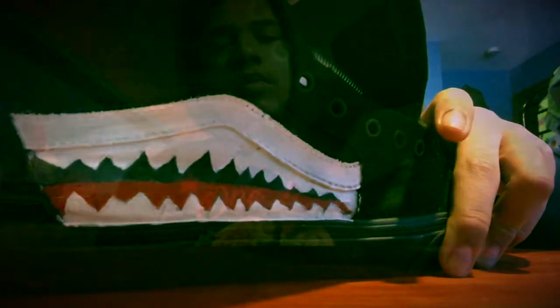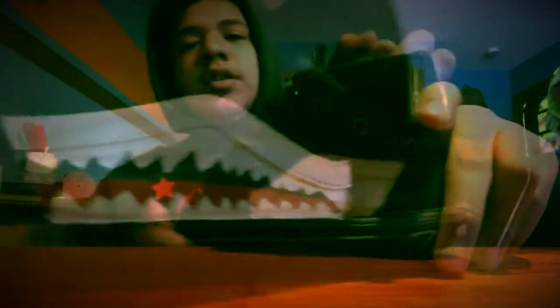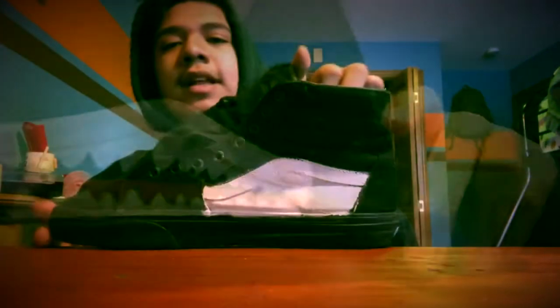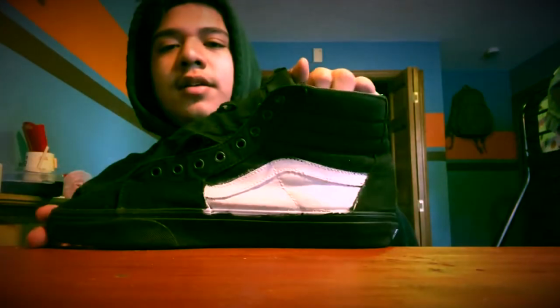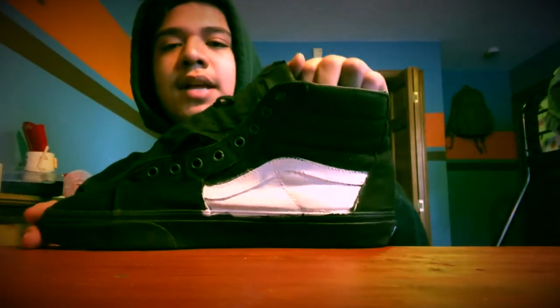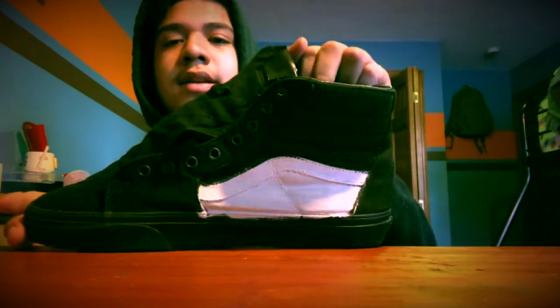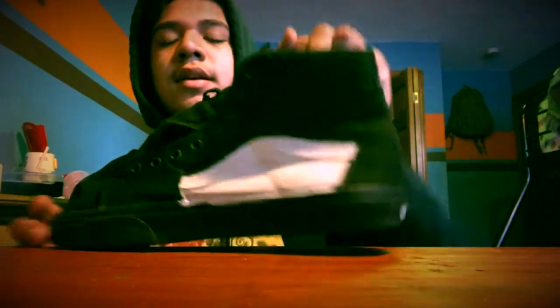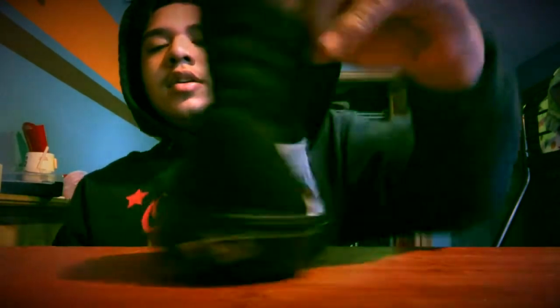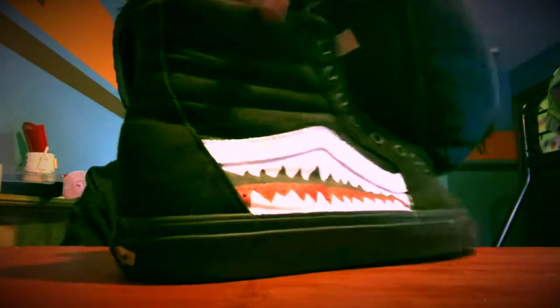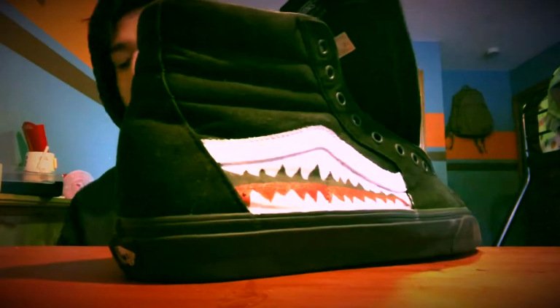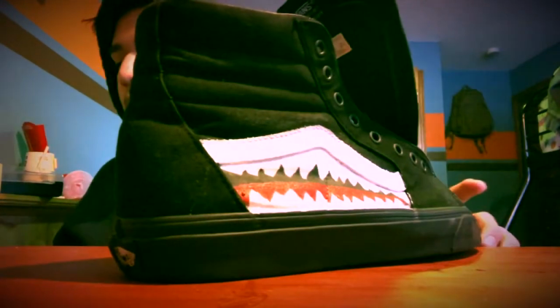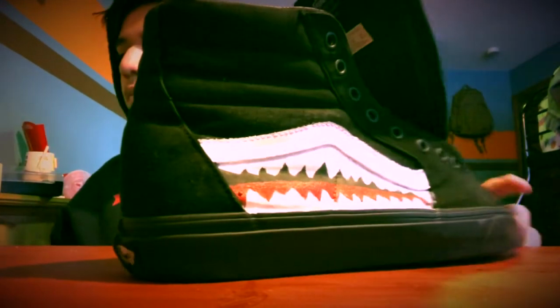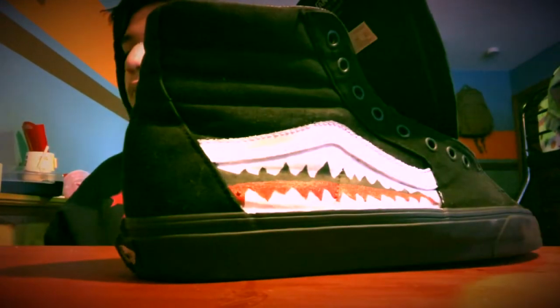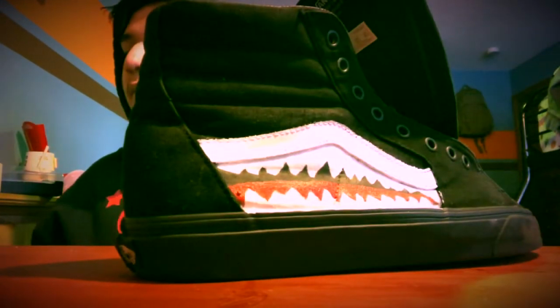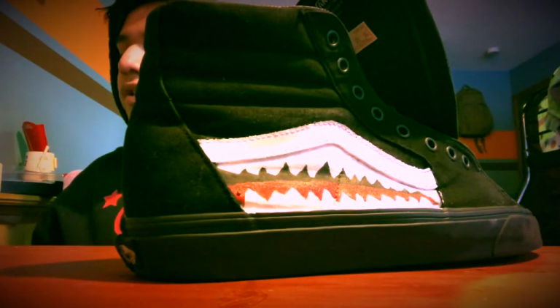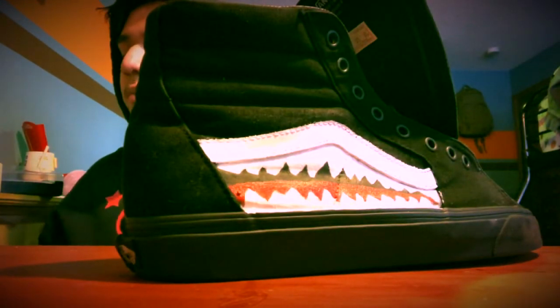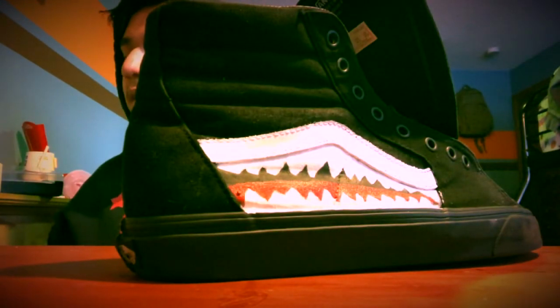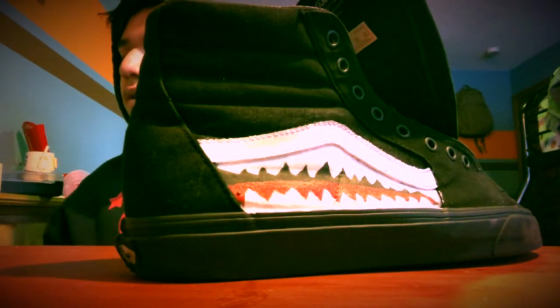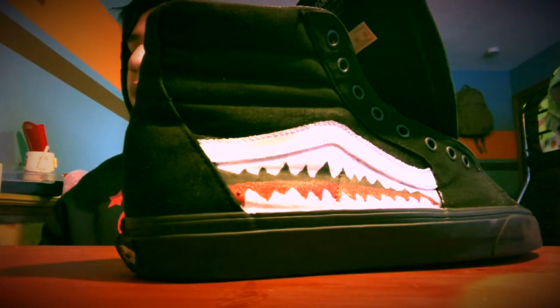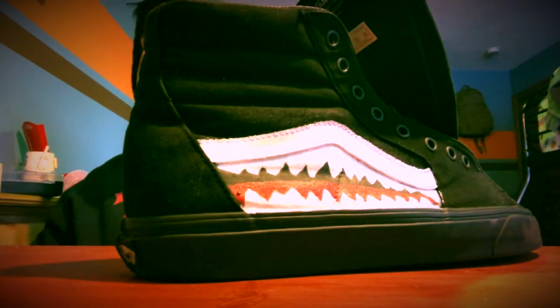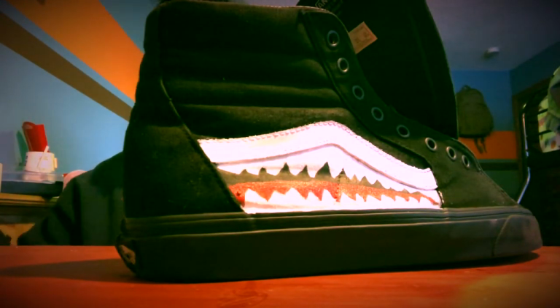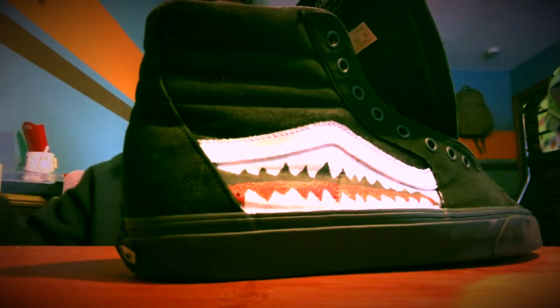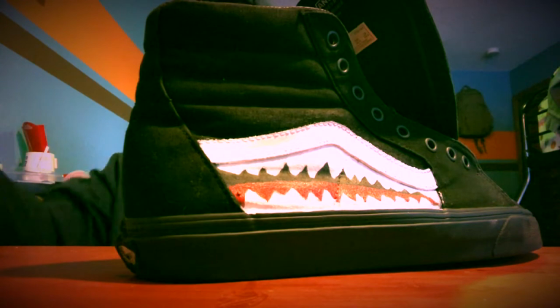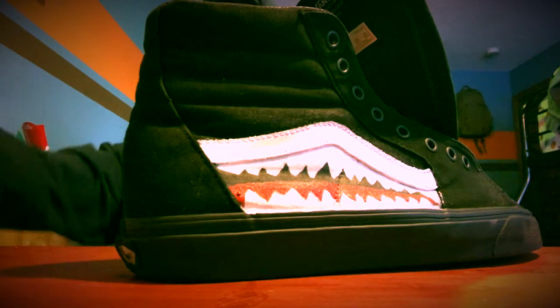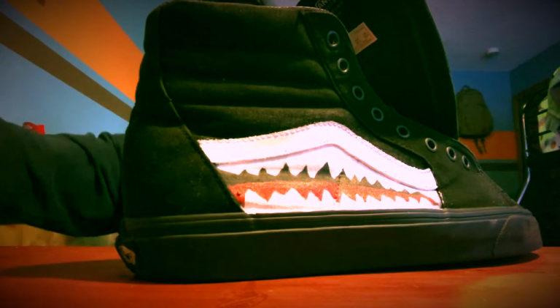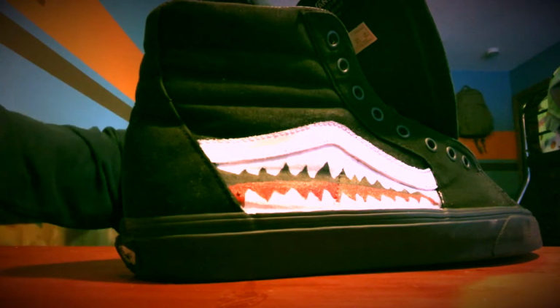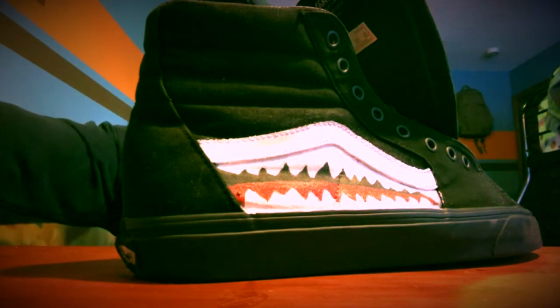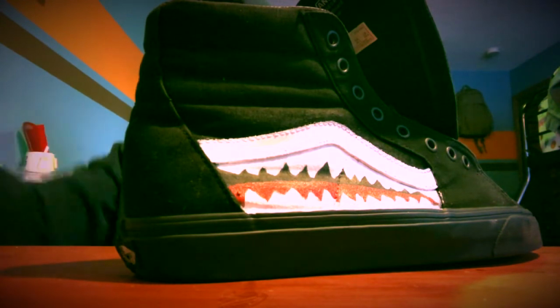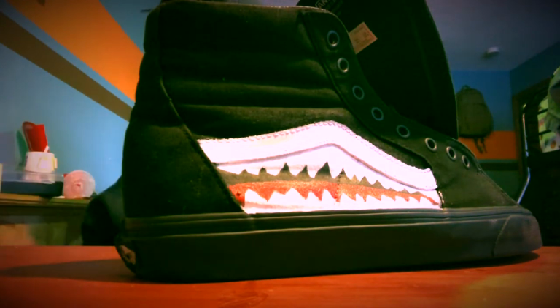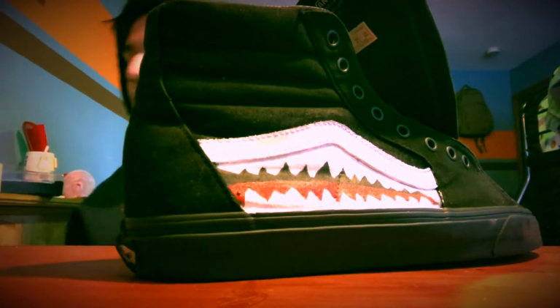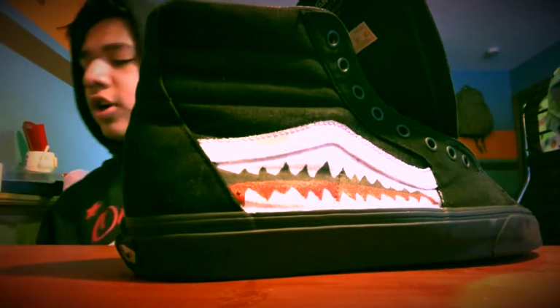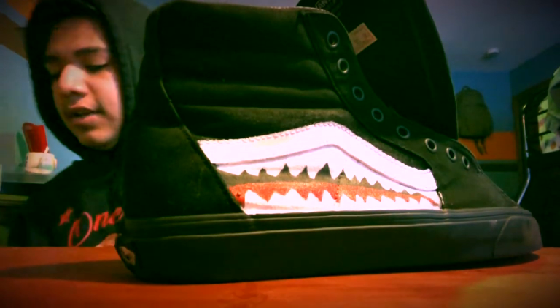Once you get that done and painted, you'll want to grab a pencil or a pen. I'm gonna use a pen and I'm gonna draw the sharp teeth.